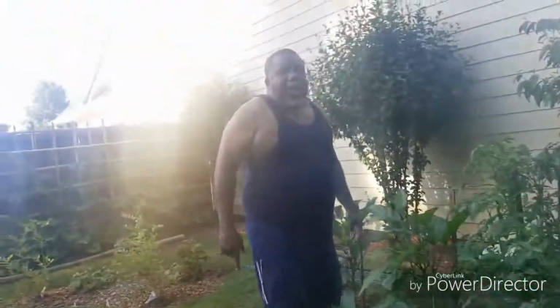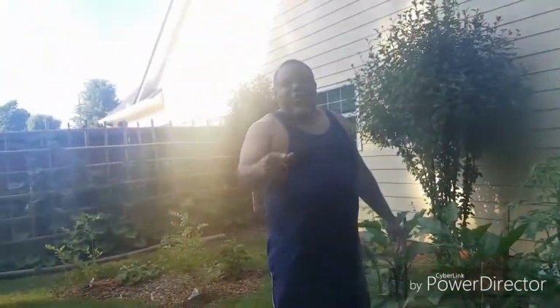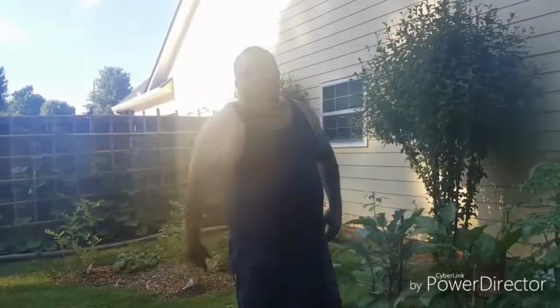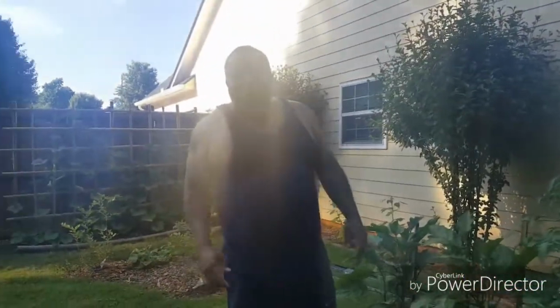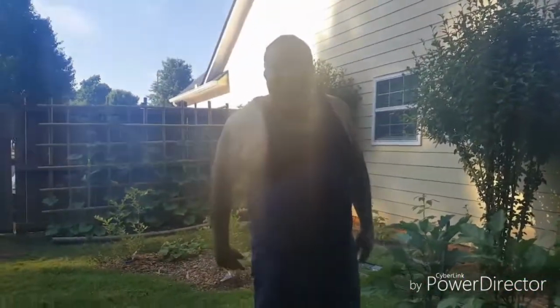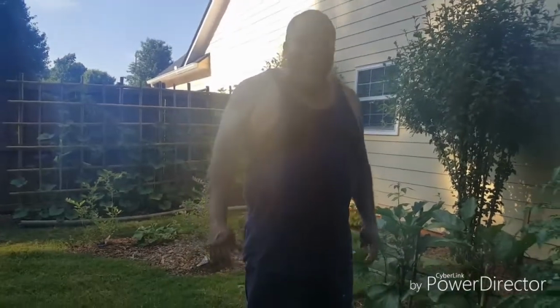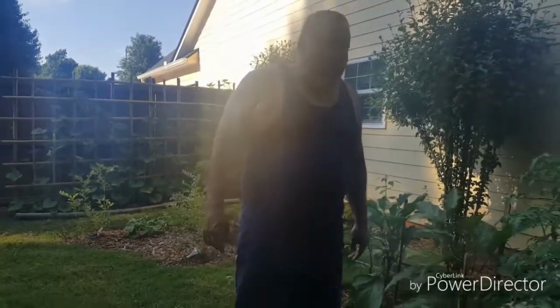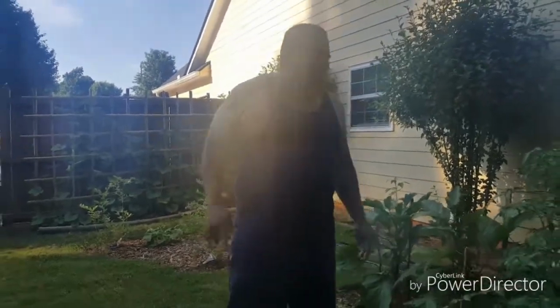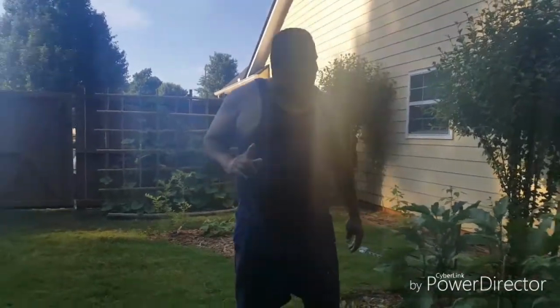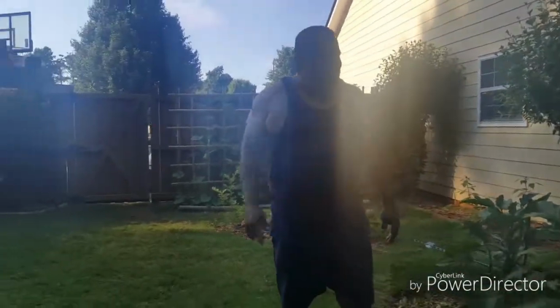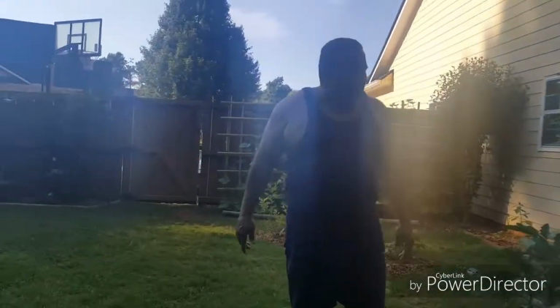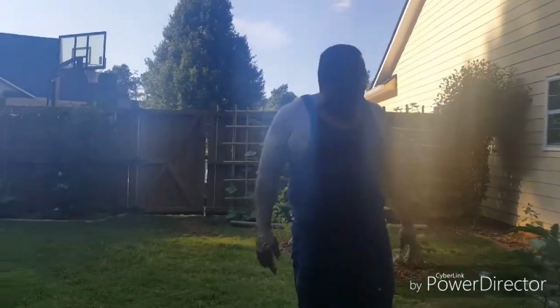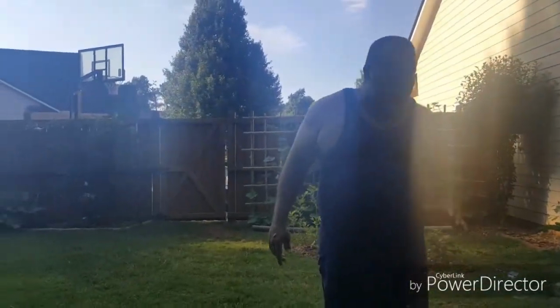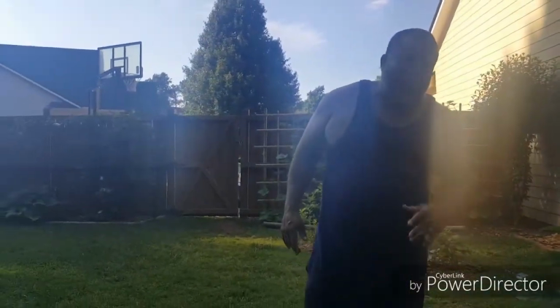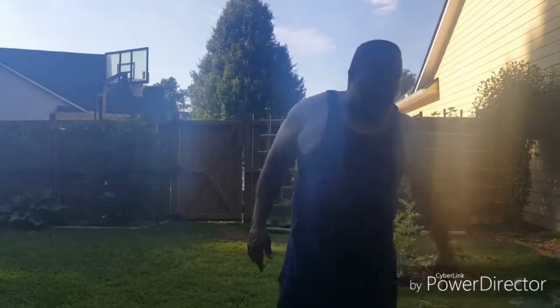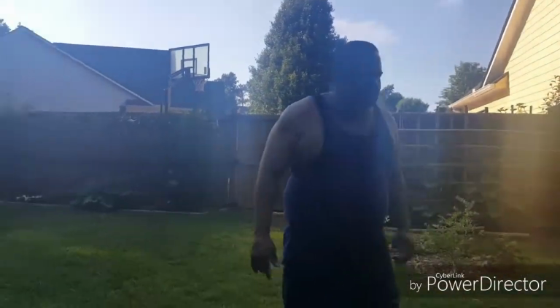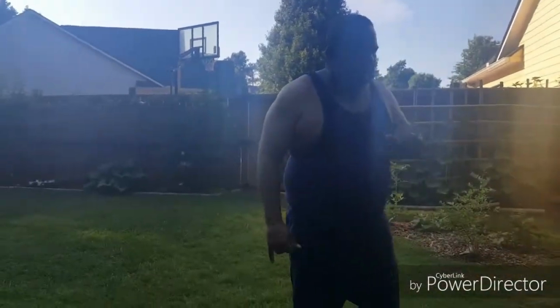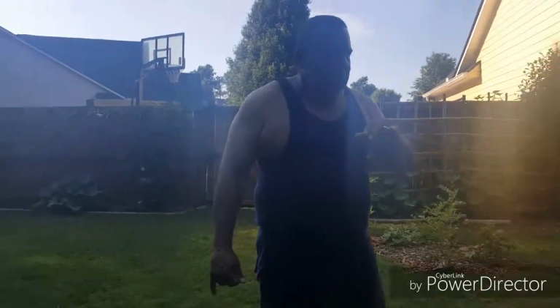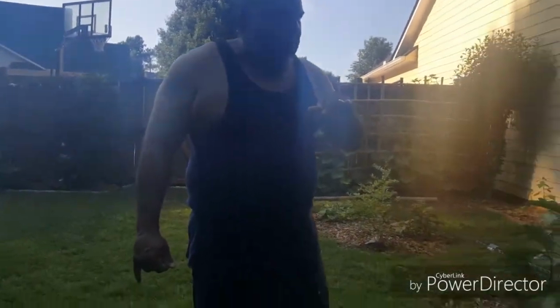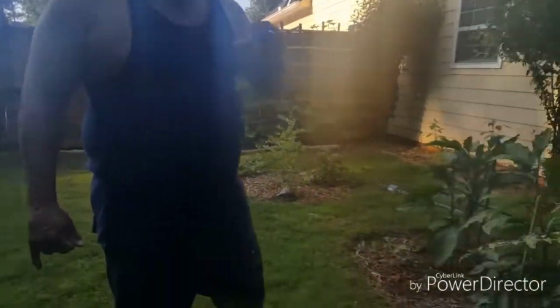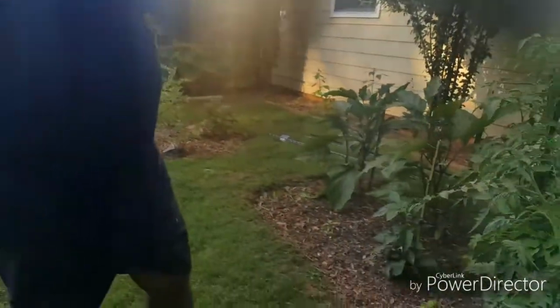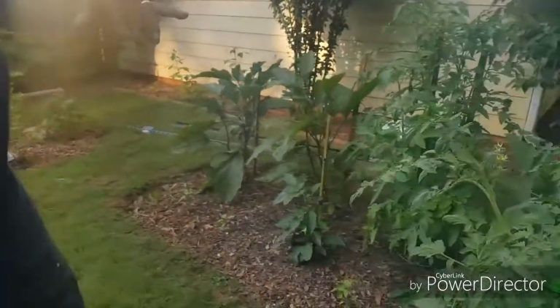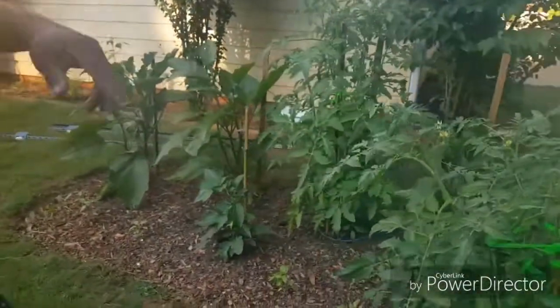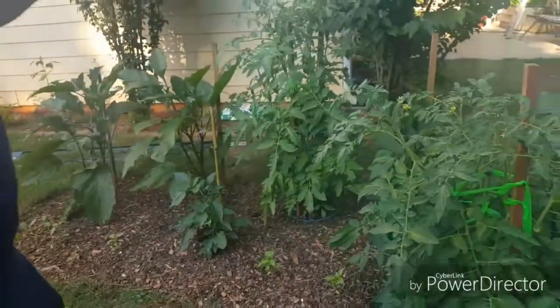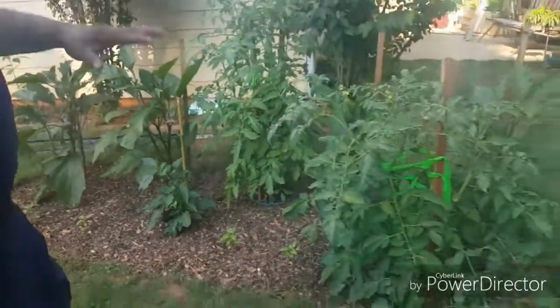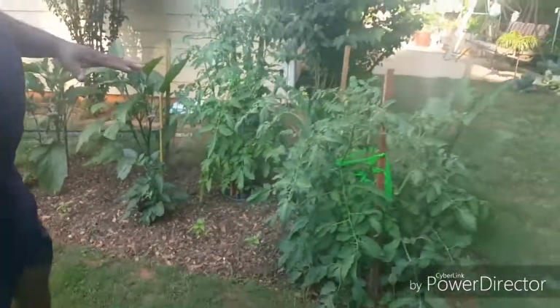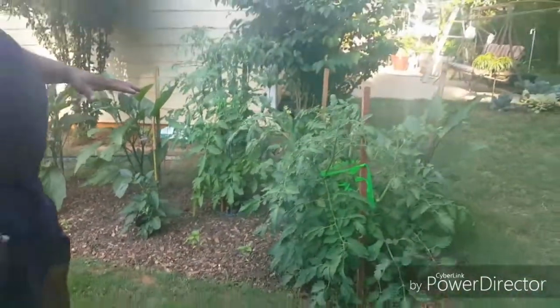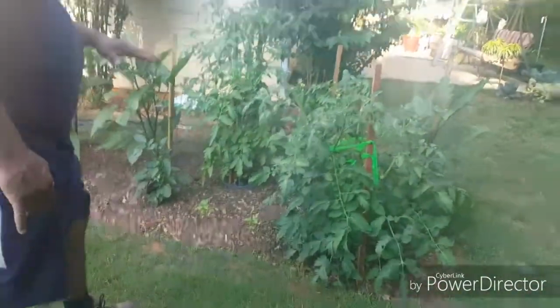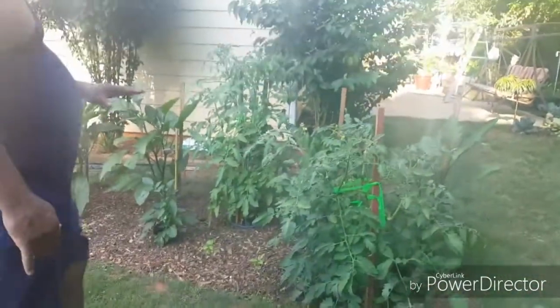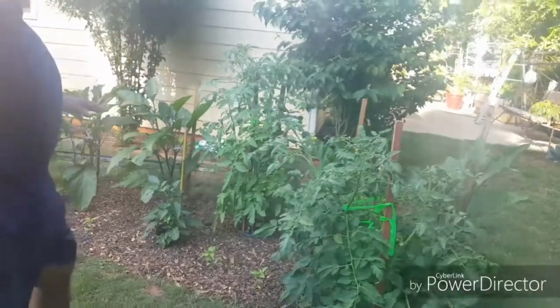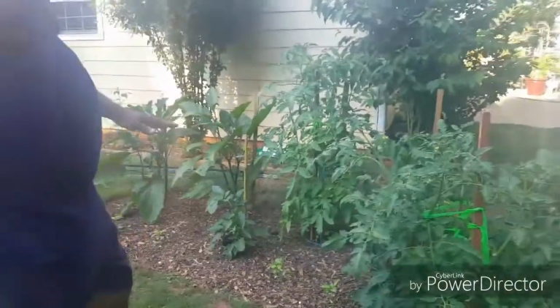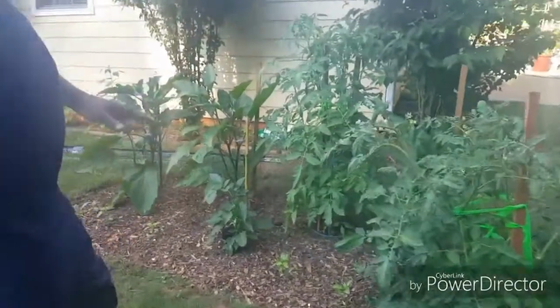Hey guys, what's up! It's the Bull from the Bull's Garden. I'm here in the garden today and we'll be taking a look at some eggplants, some tomatoes, and some peppers today.